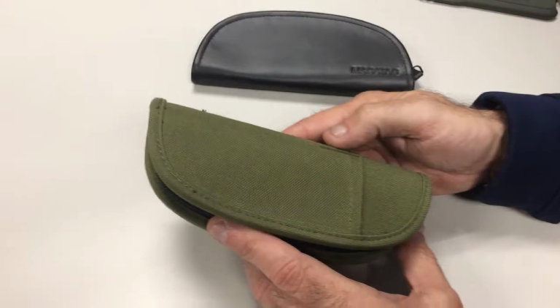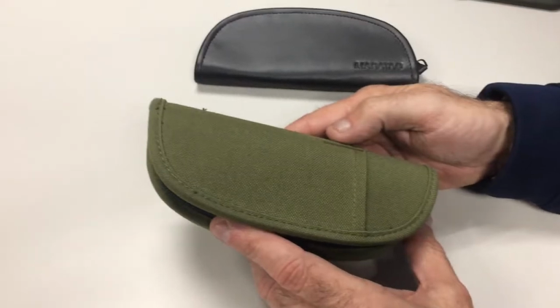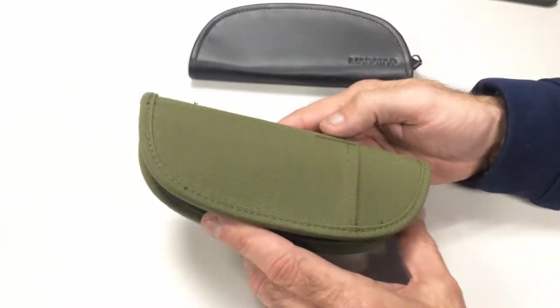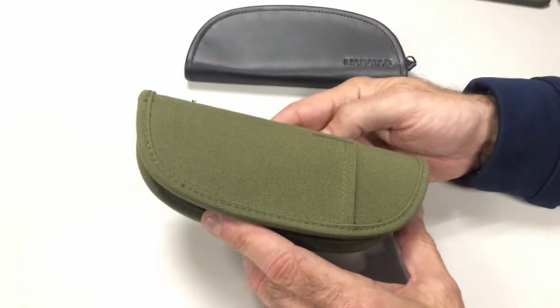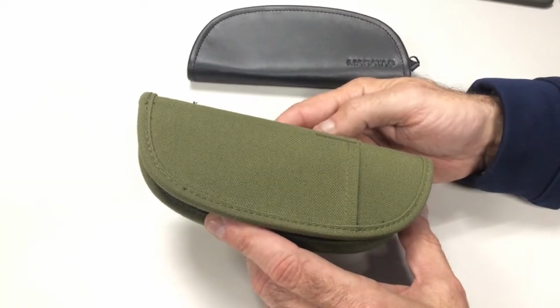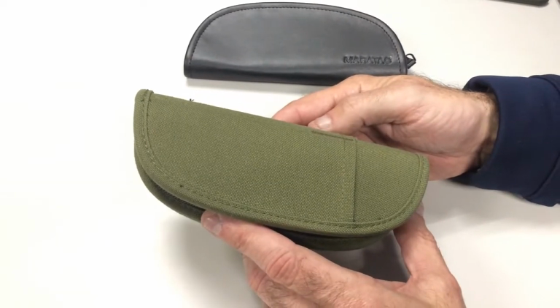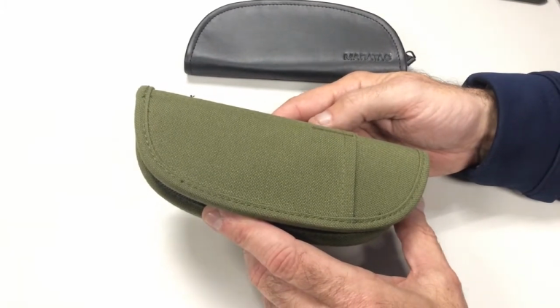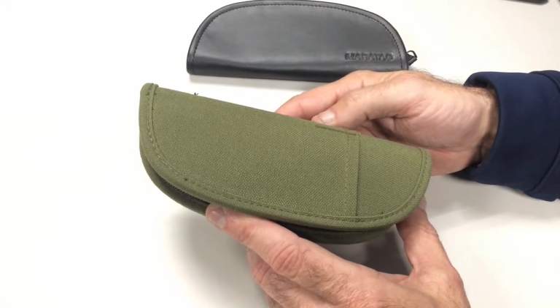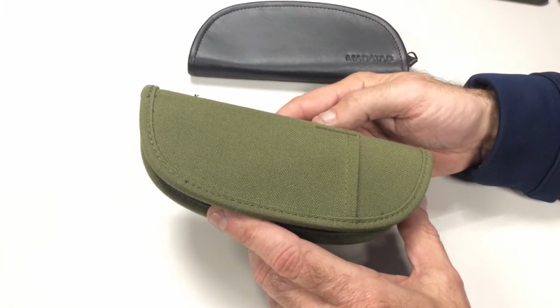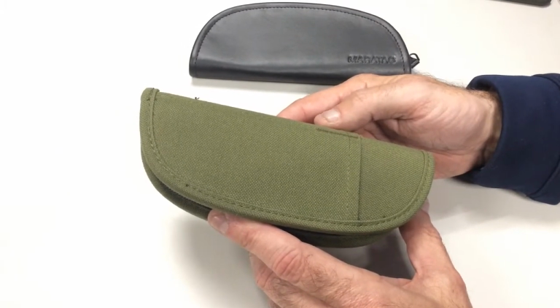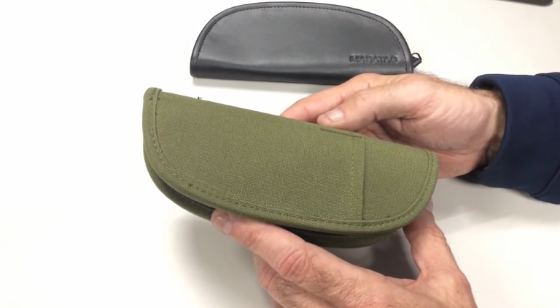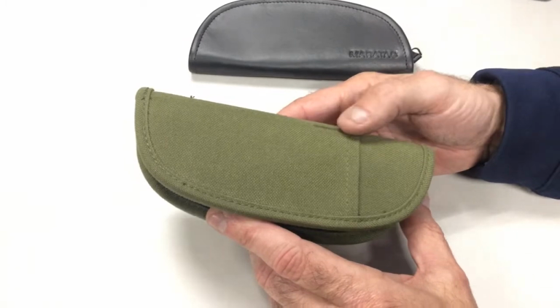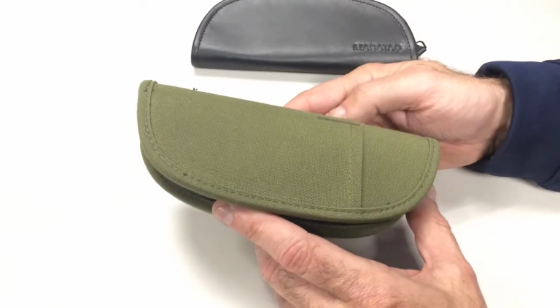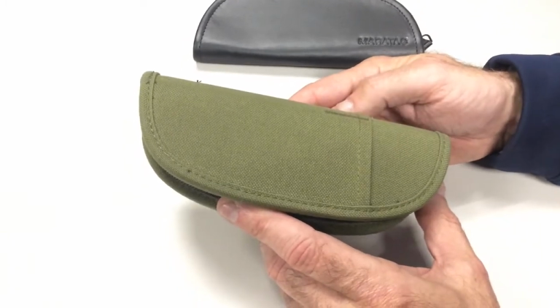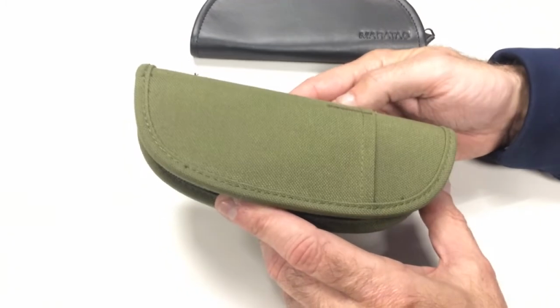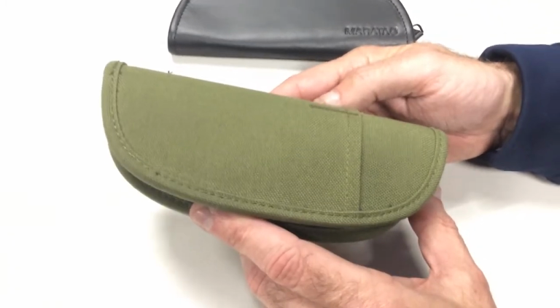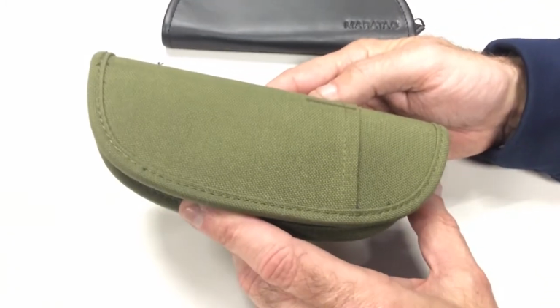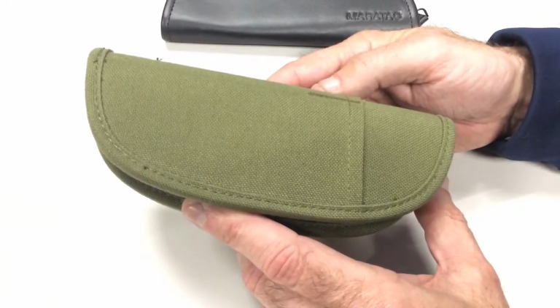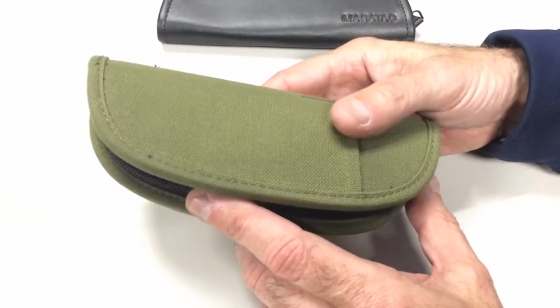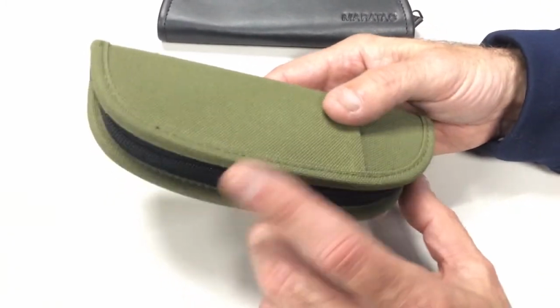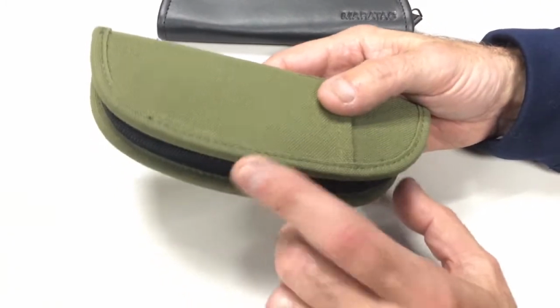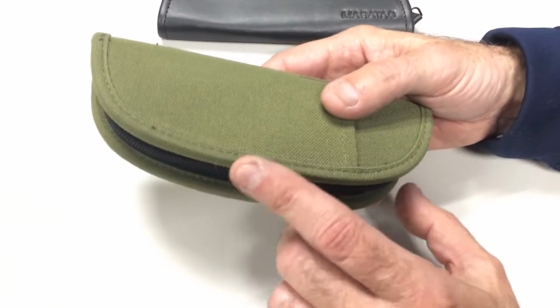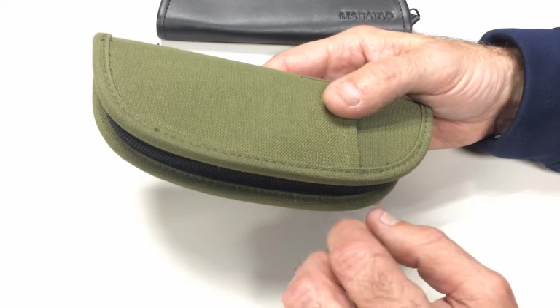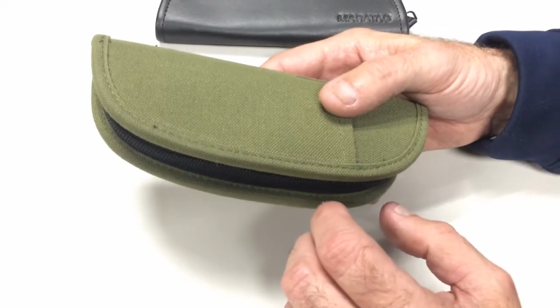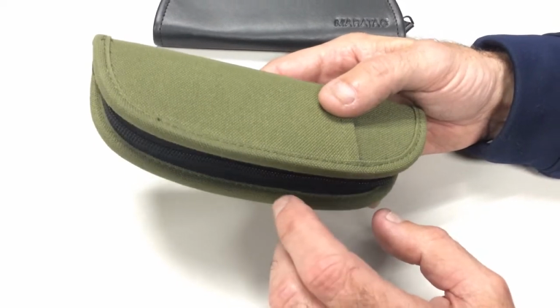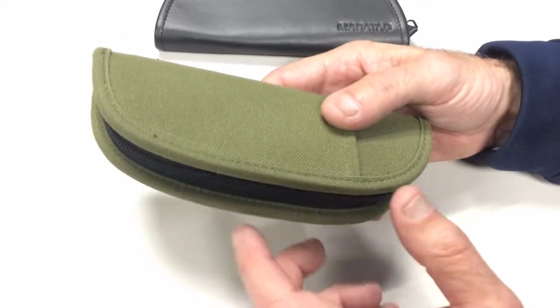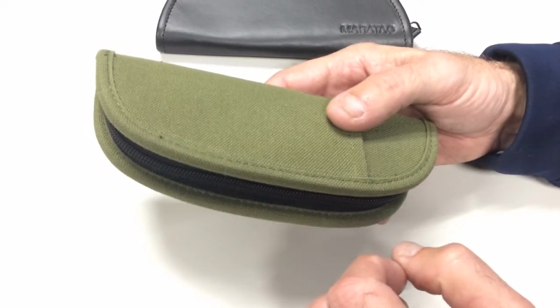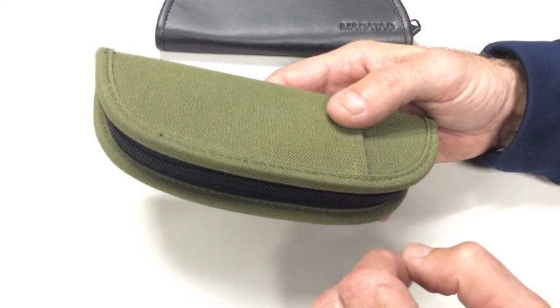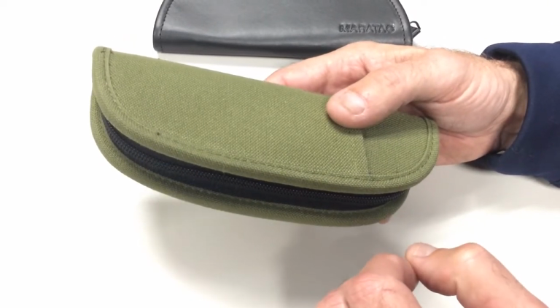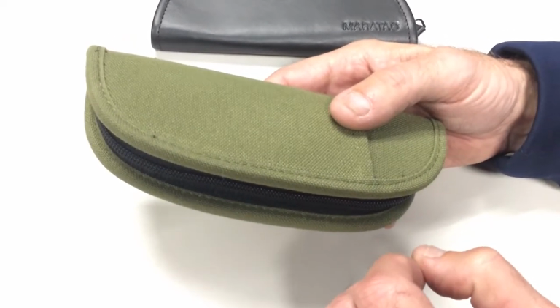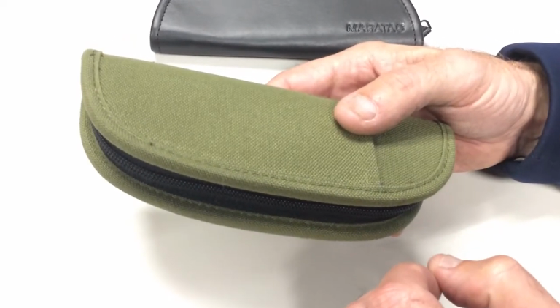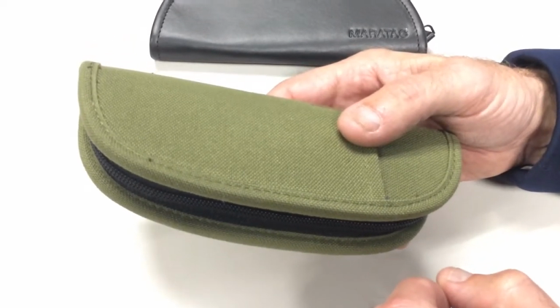So today we're just going to show the Meritac Pickpocket in OD green, thousand denier nylon. We've had this in black for years and years, but someone requested OD green and we had a lot of extra material.